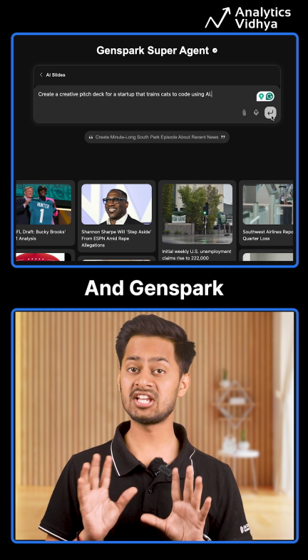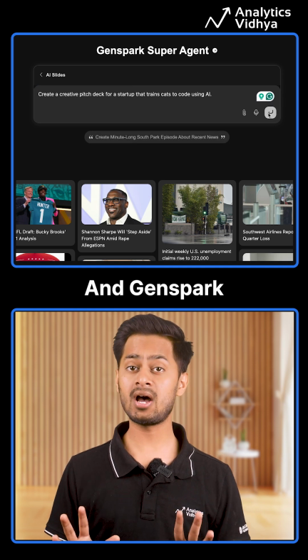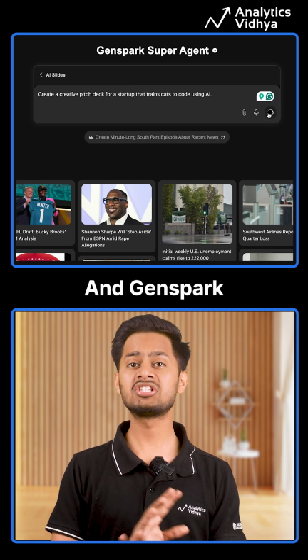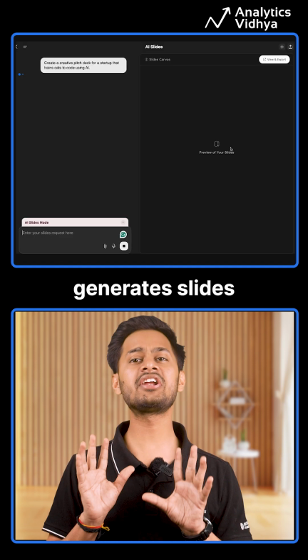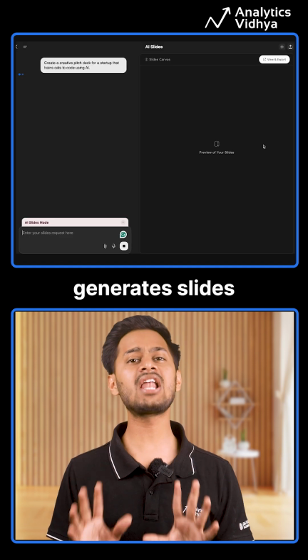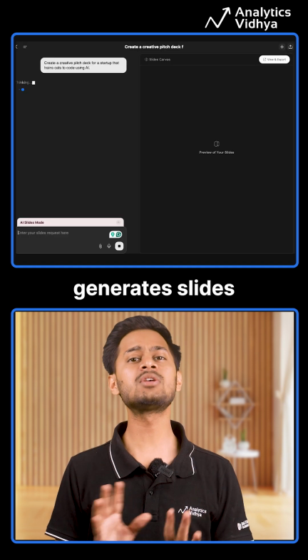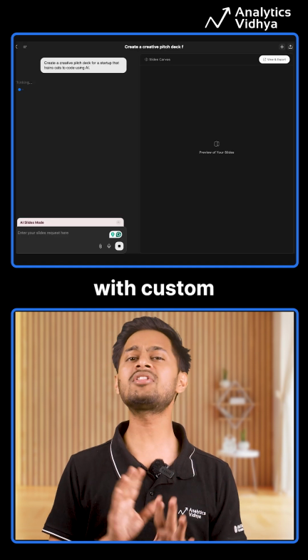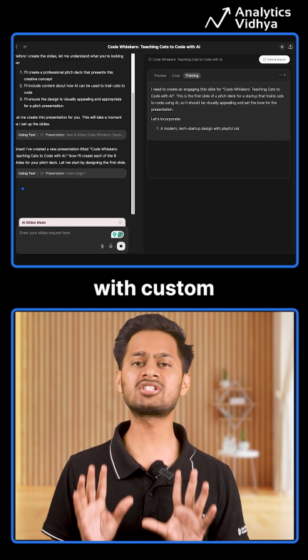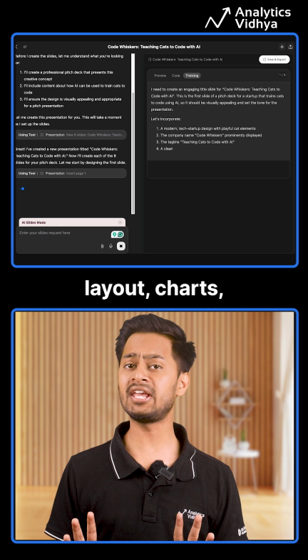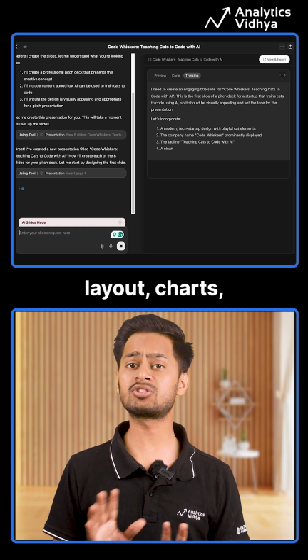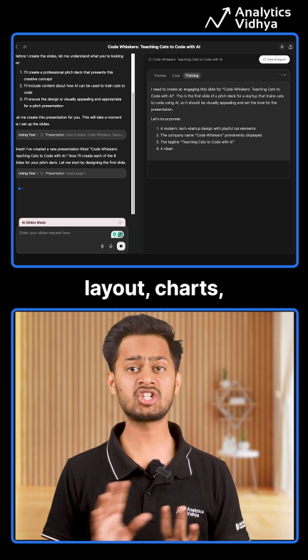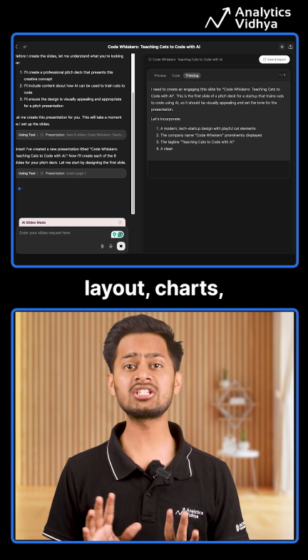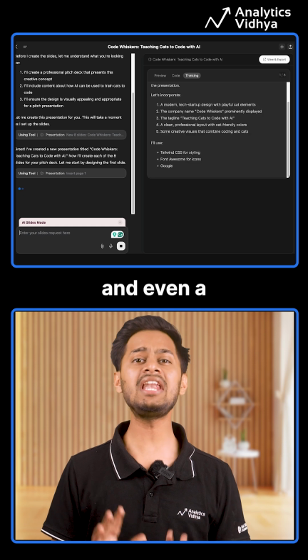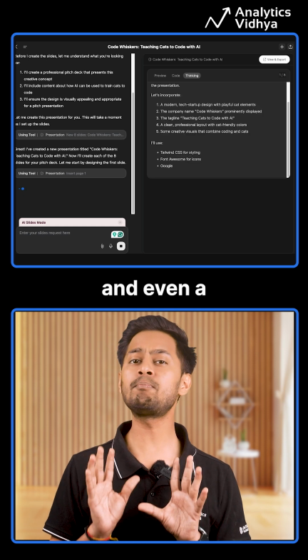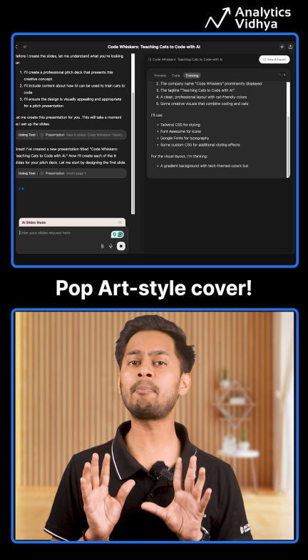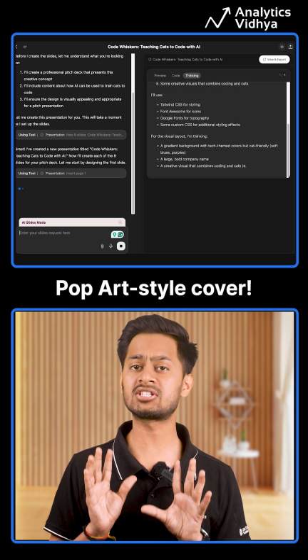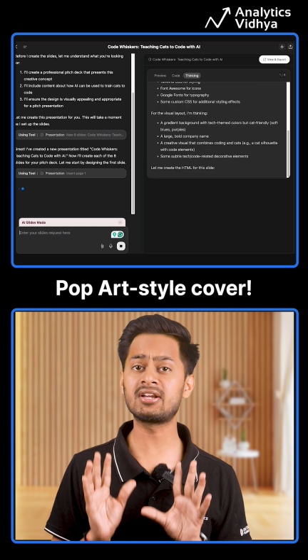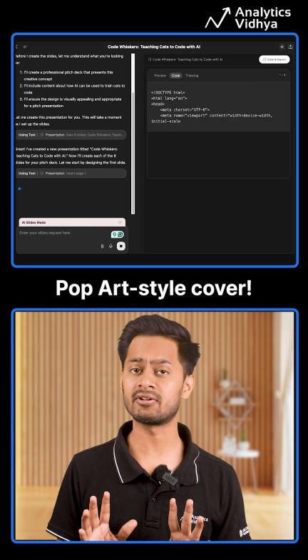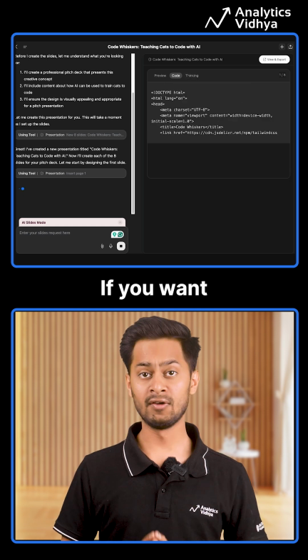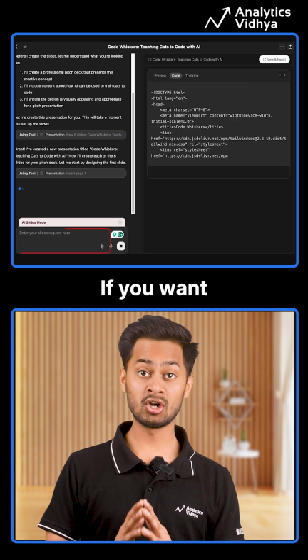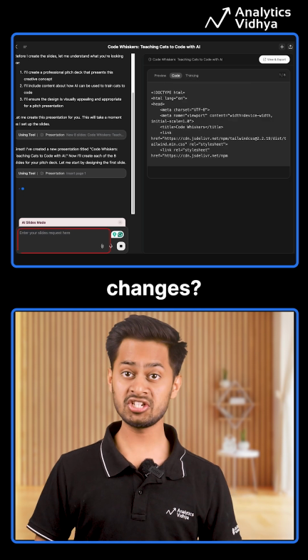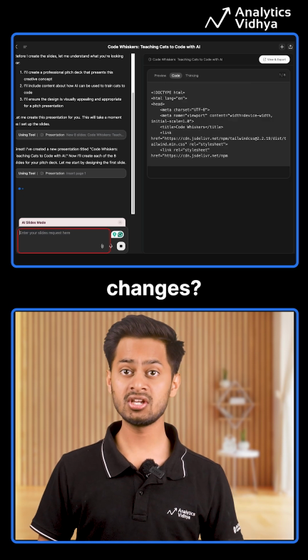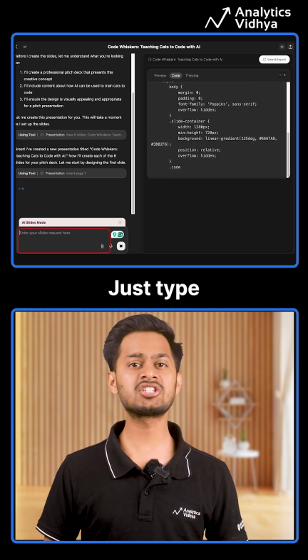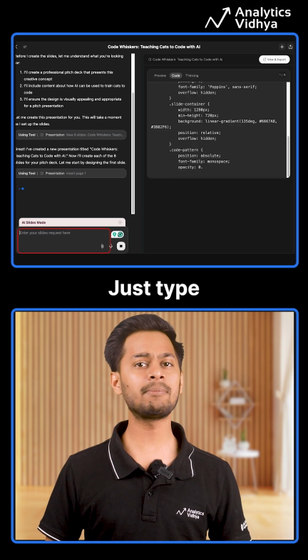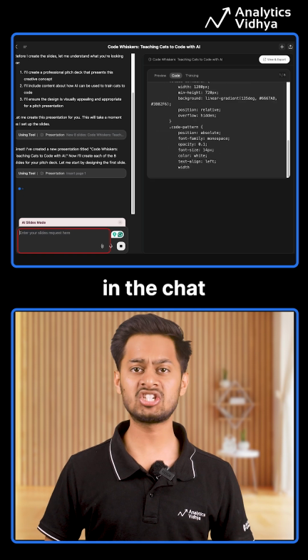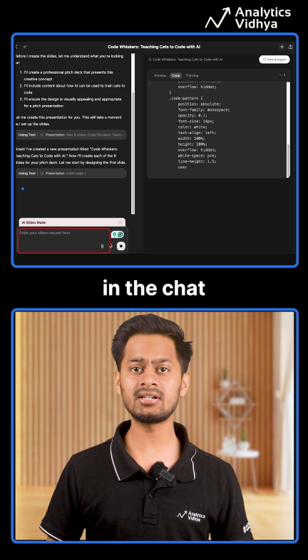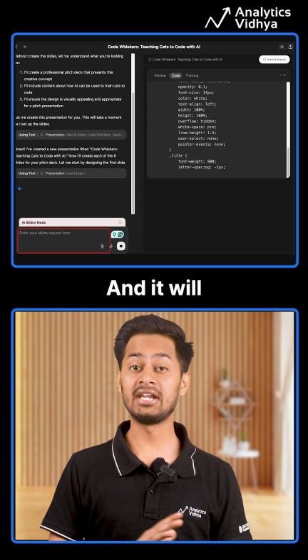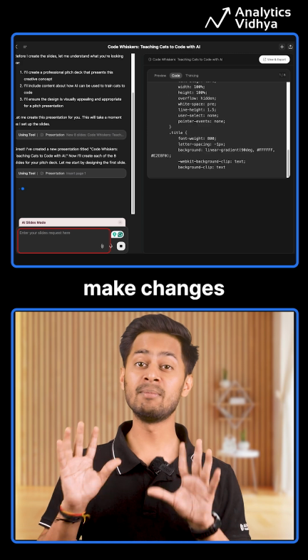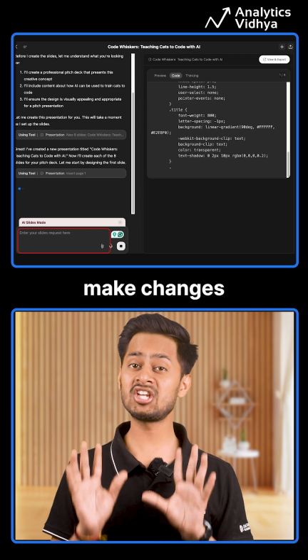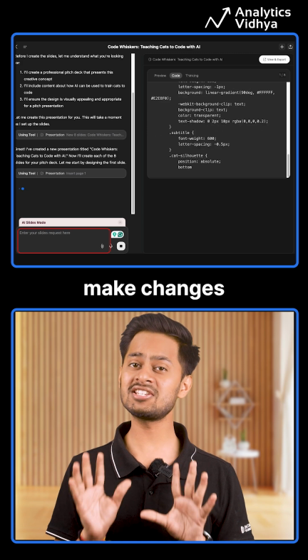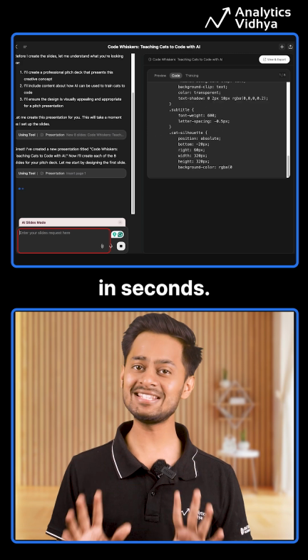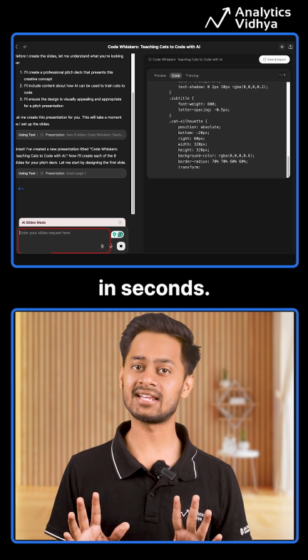GenSpark generates slides with custom layouts, charts, and even a pop art style cover. If you want changes, just type in the chat and it will make changes in seconds.